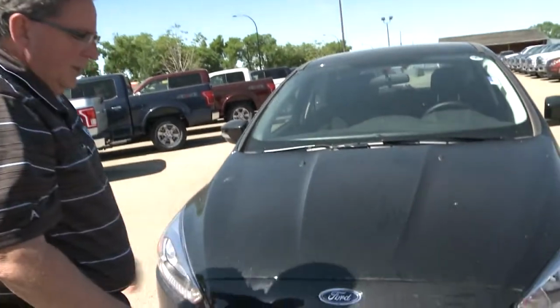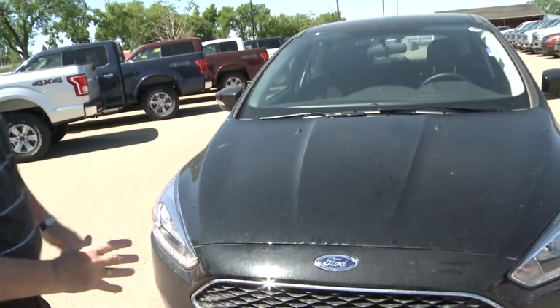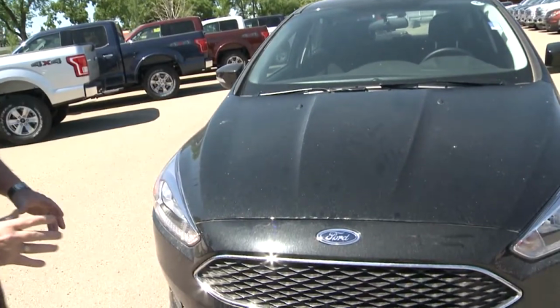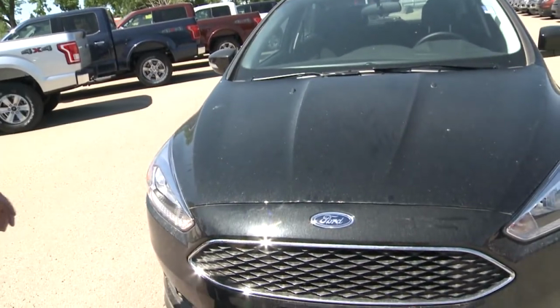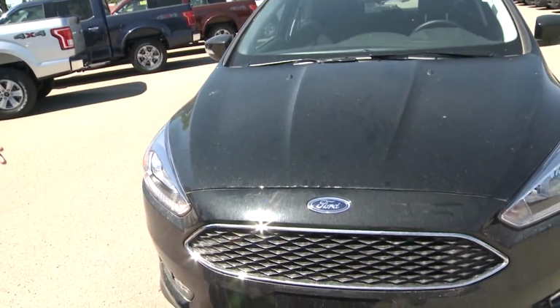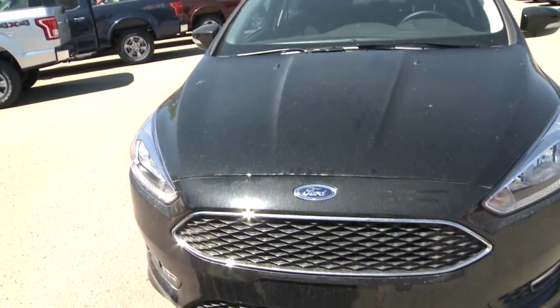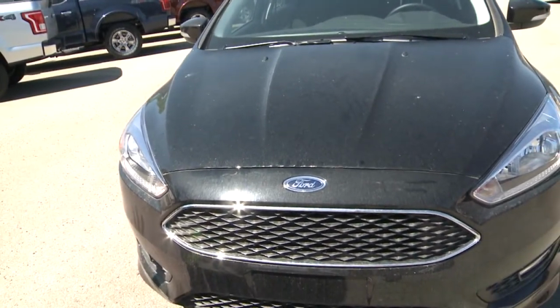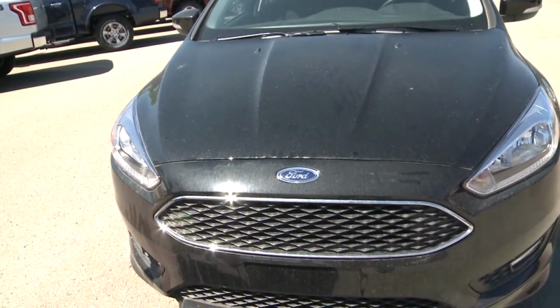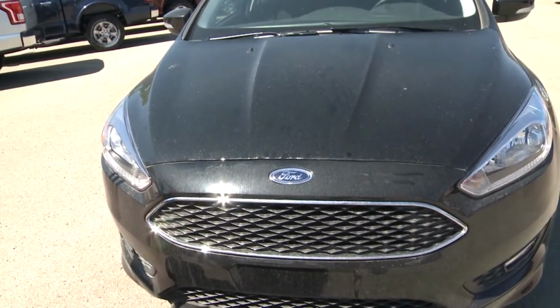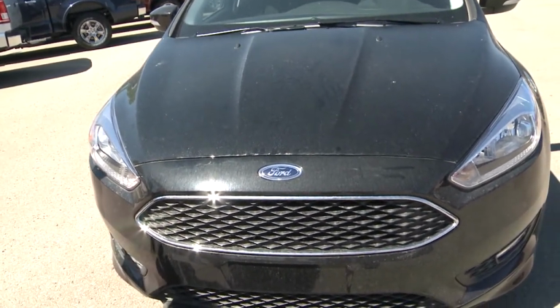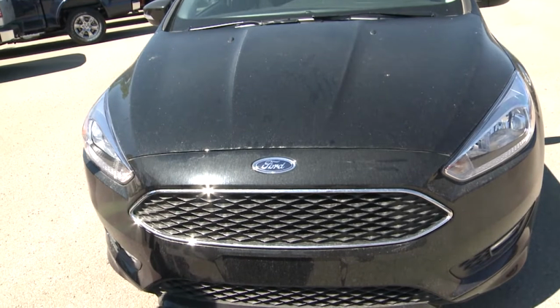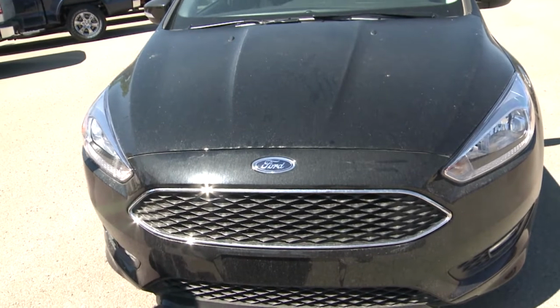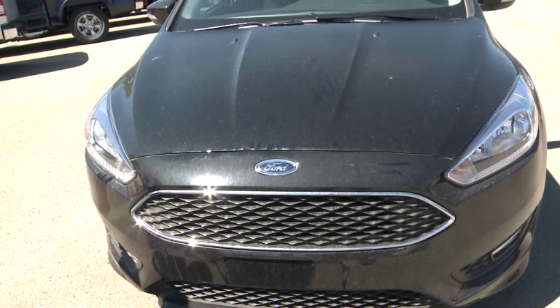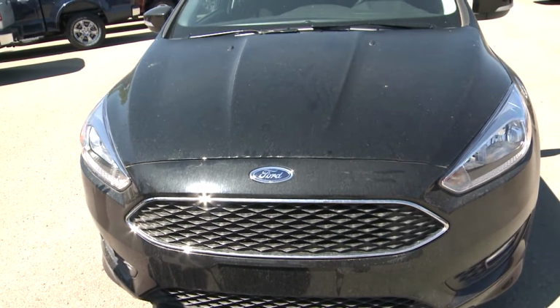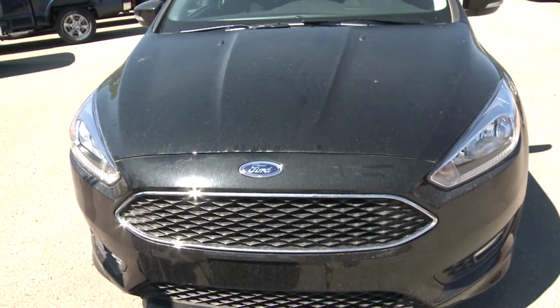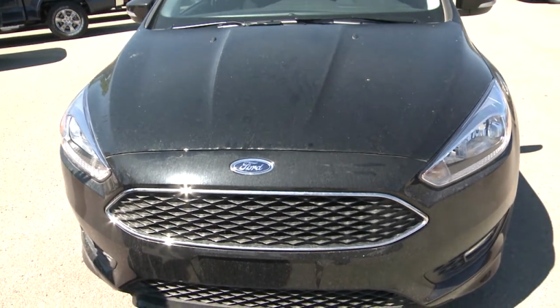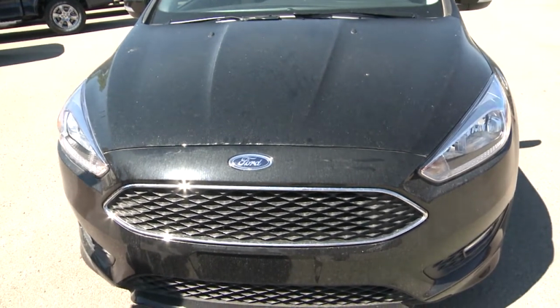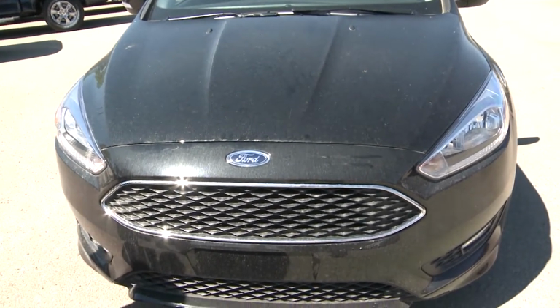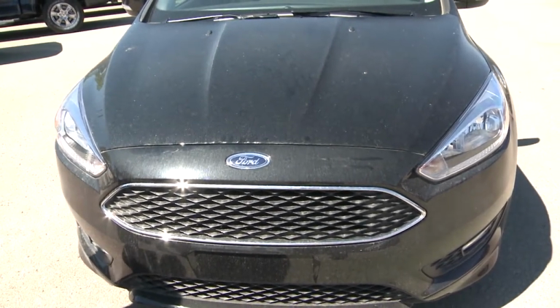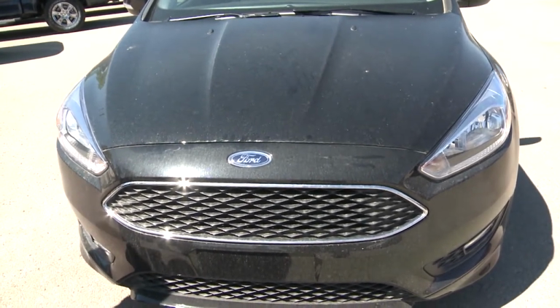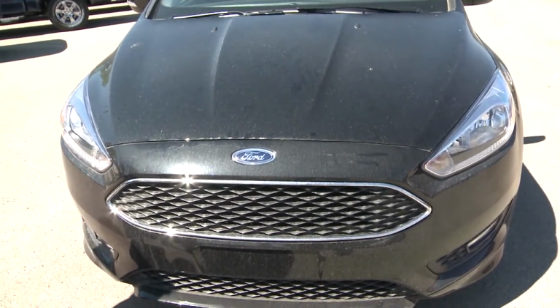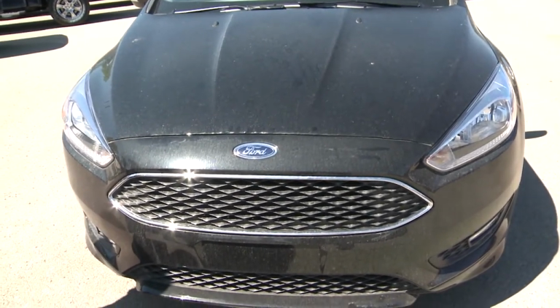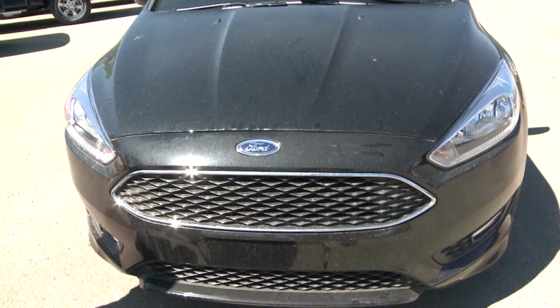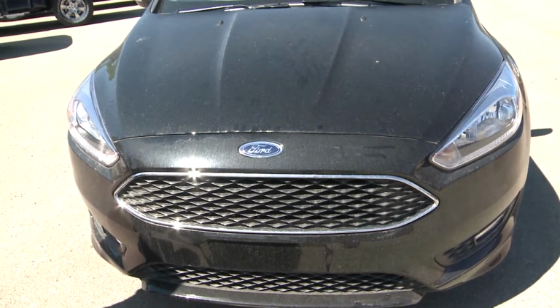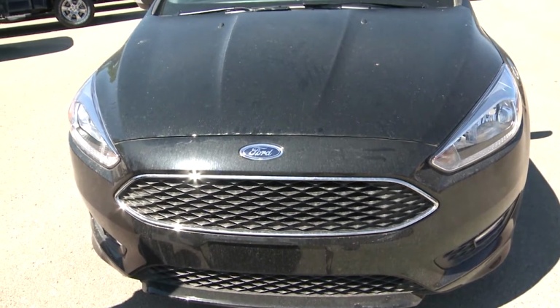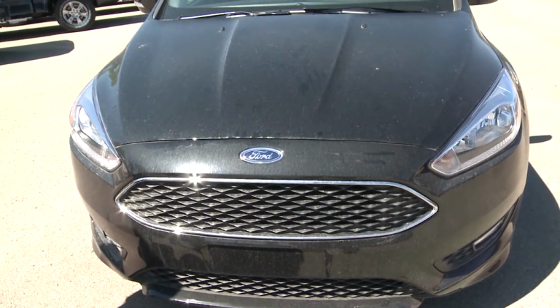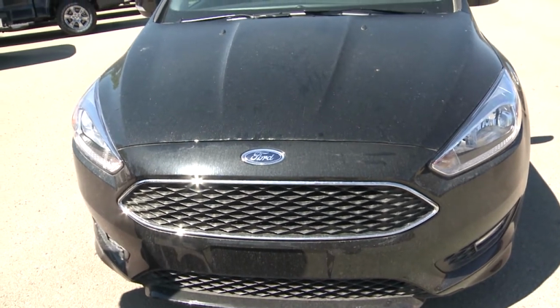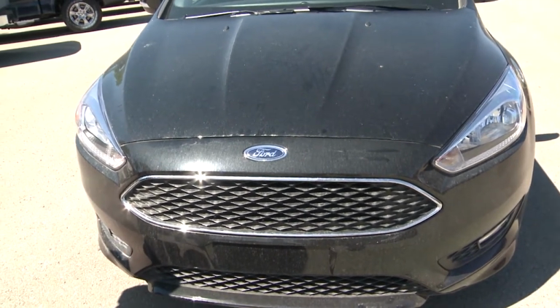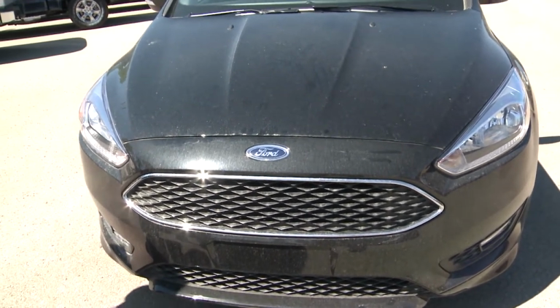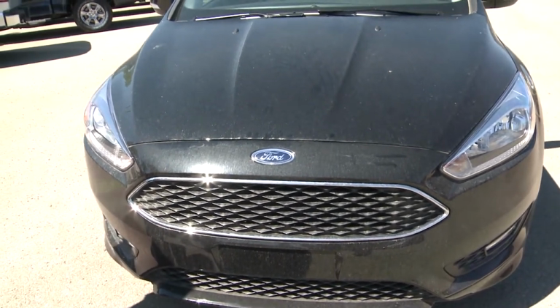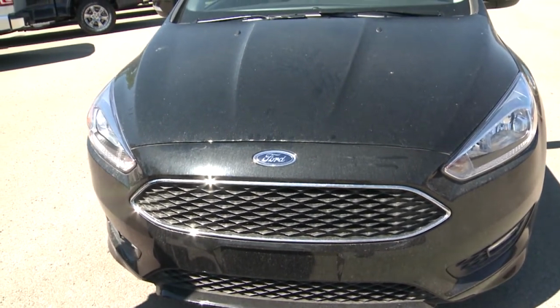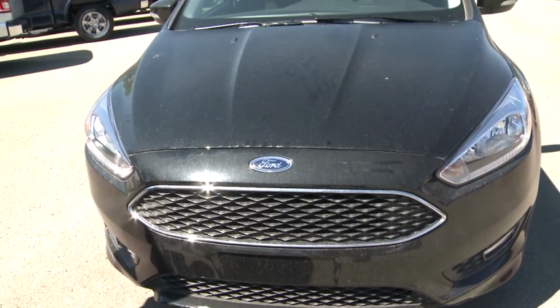On the front end of the car, John, we have very precision-cut headlights — they're quad-beam halogen headlights — as well as fog lamps, because you need to be able to see at night in Alberta. Wintertime has lots of dark hours.